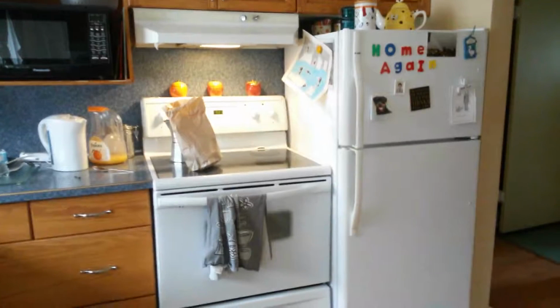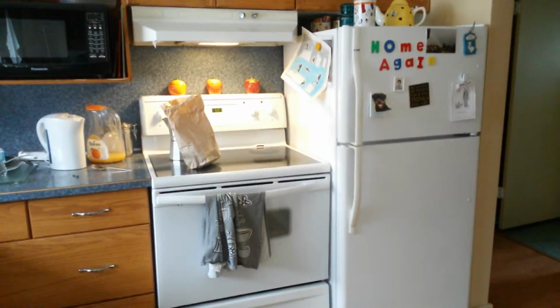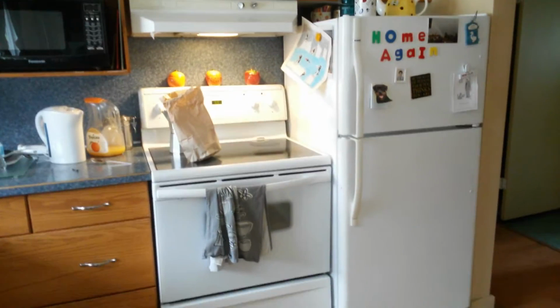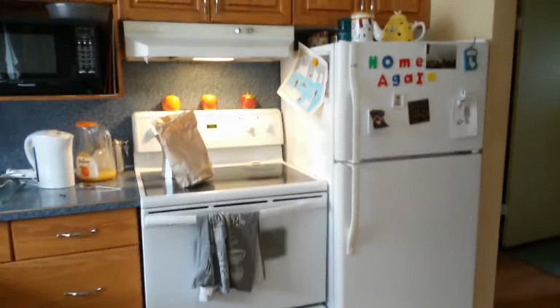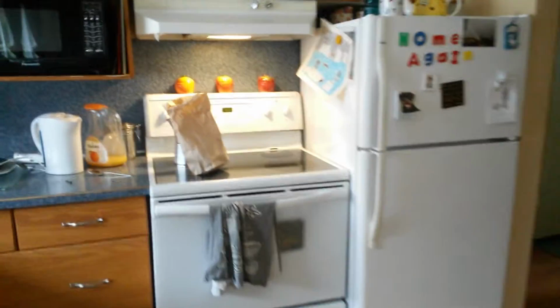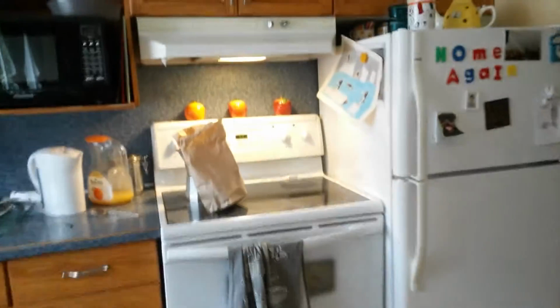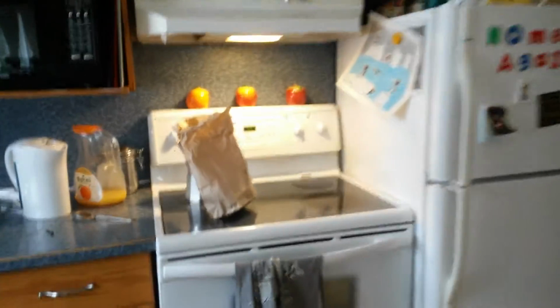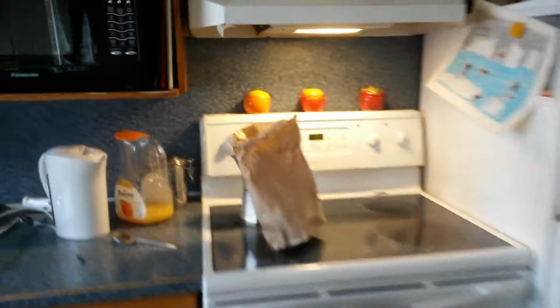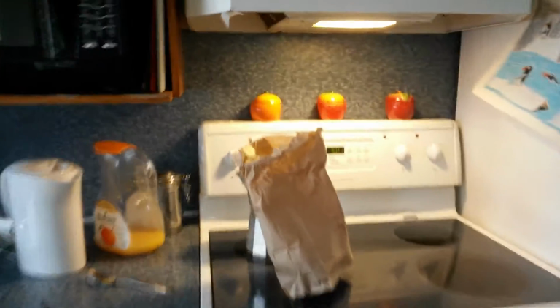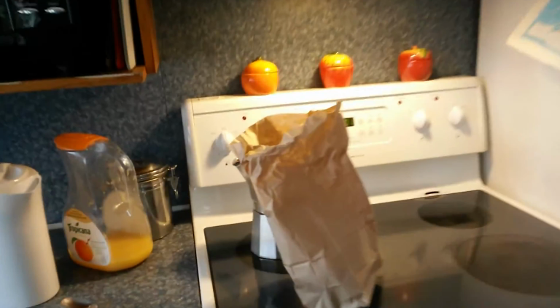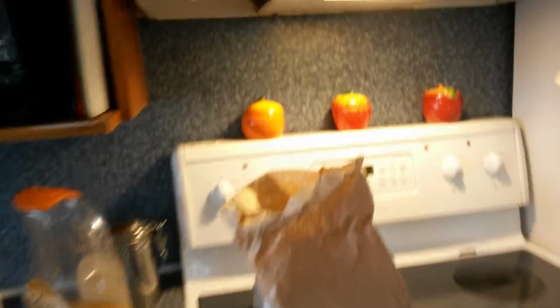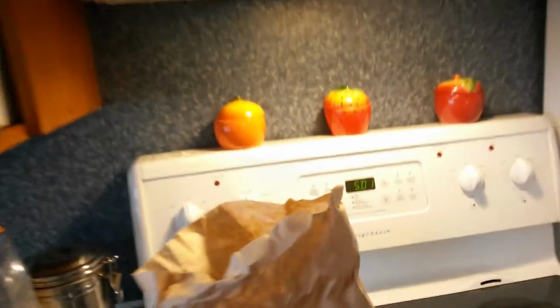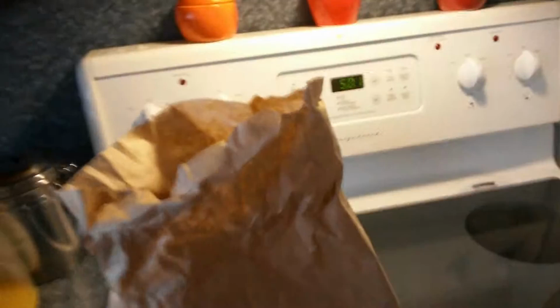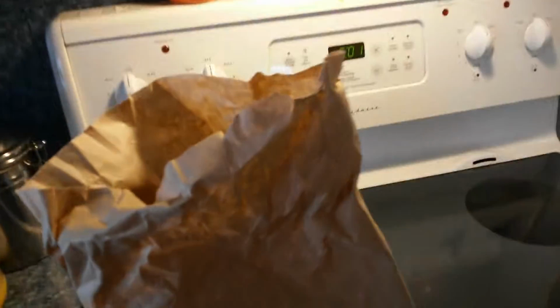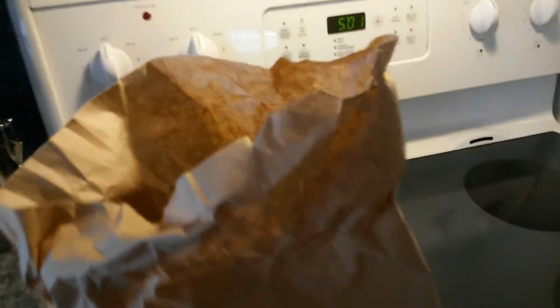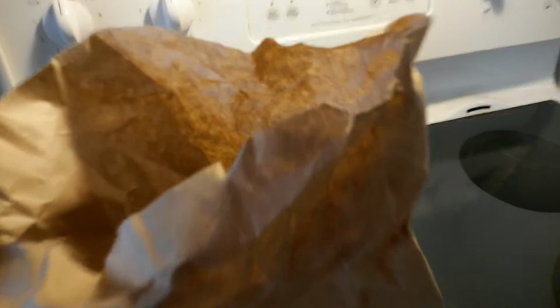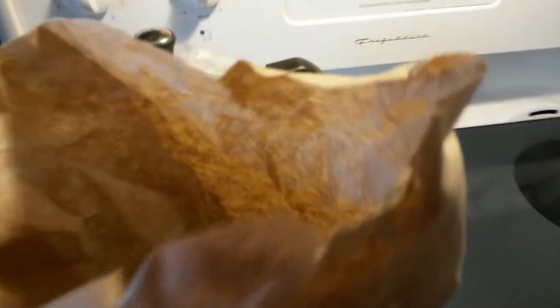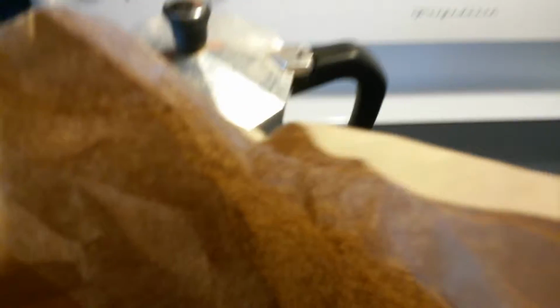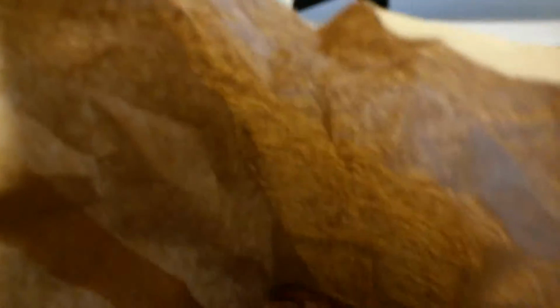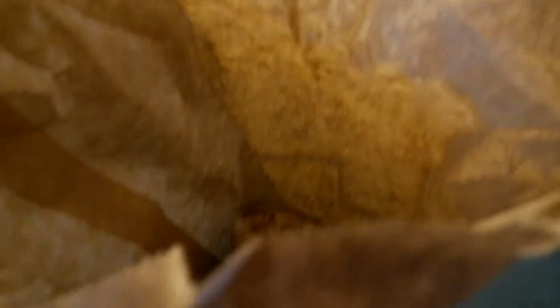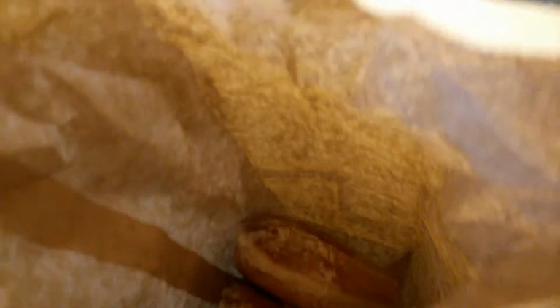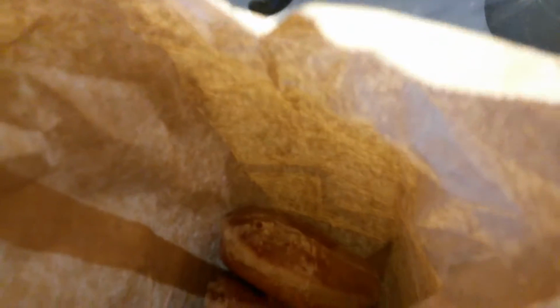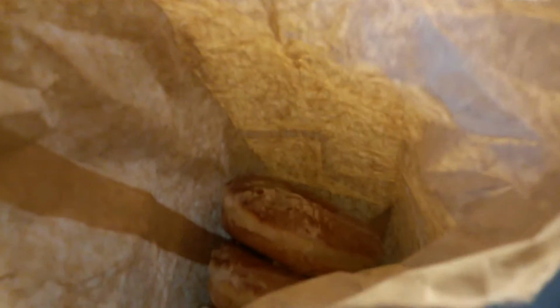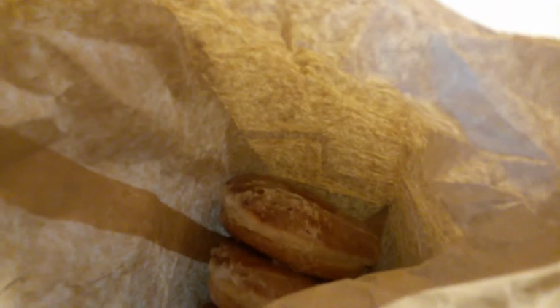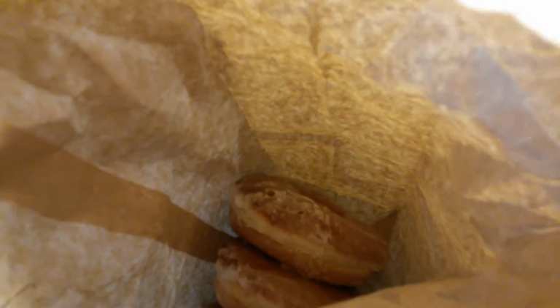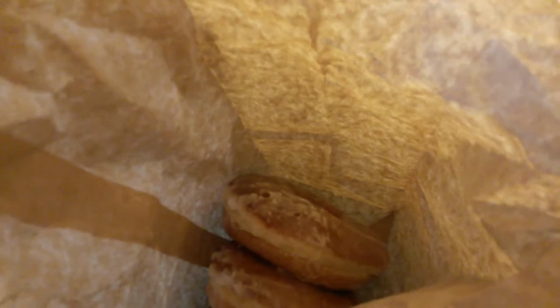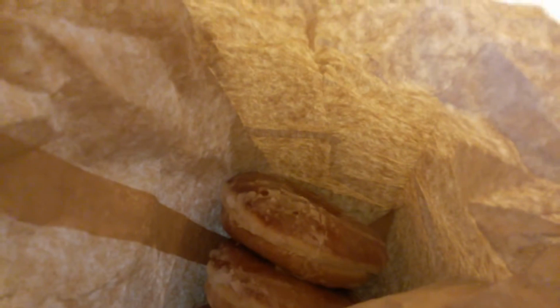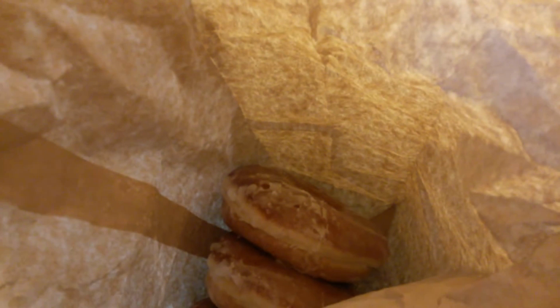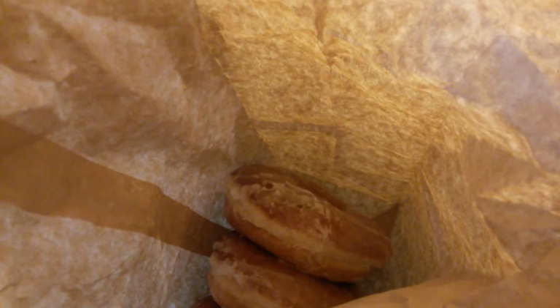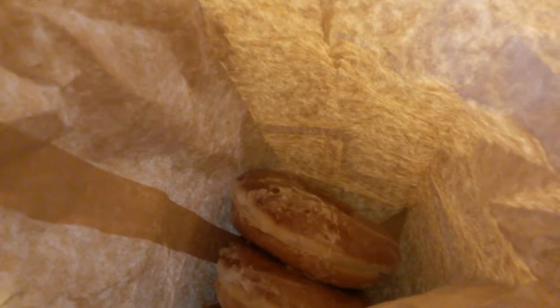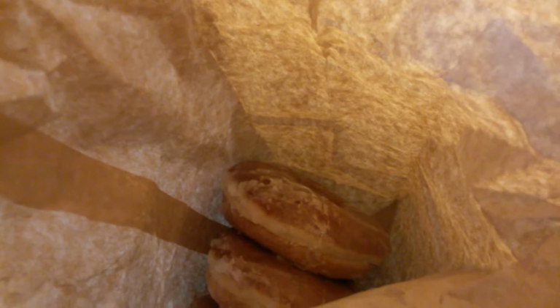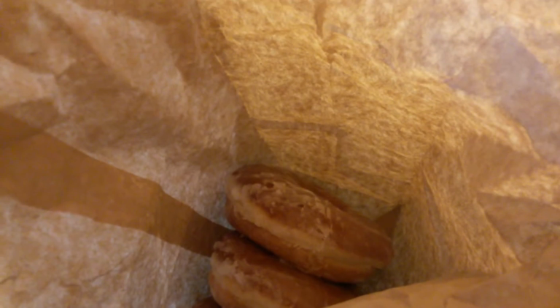Coming through the kitchen now, we have to look at the world's best doughnuts in the world. Octoloni doughnuts, apparently made with real butter.